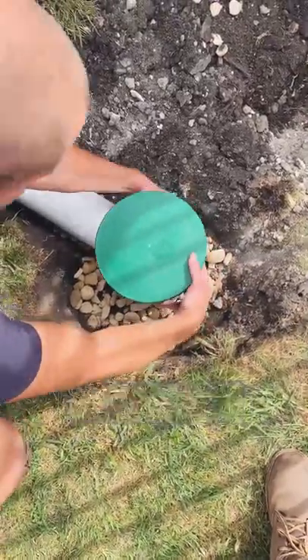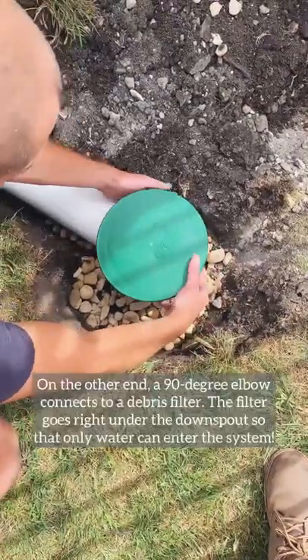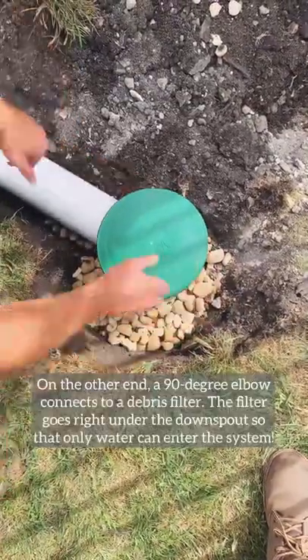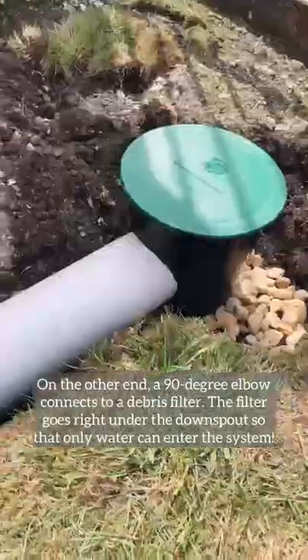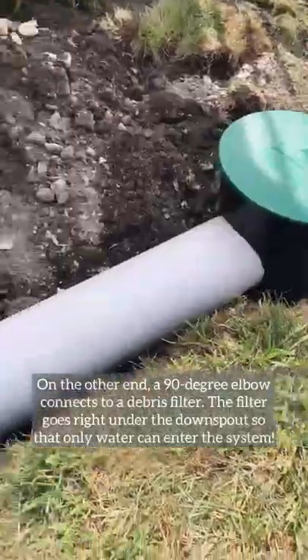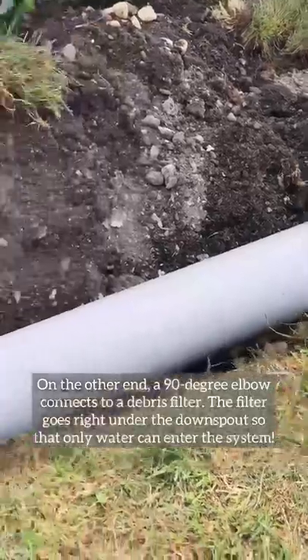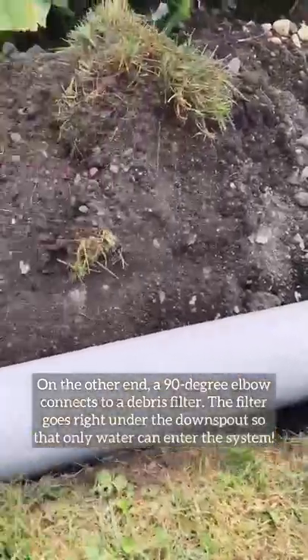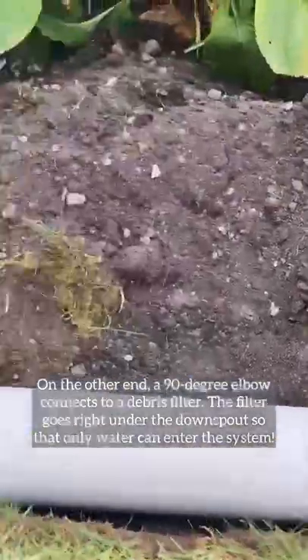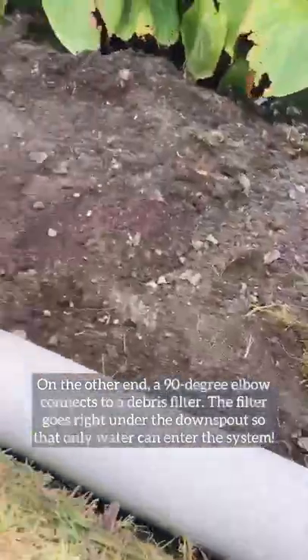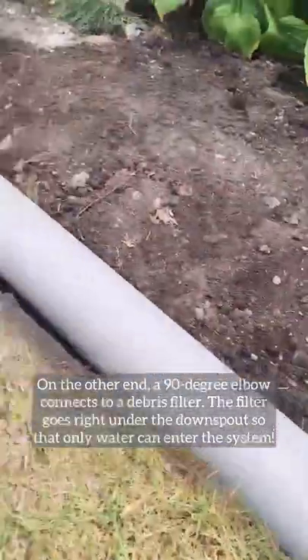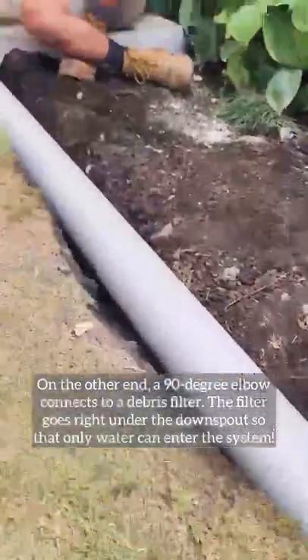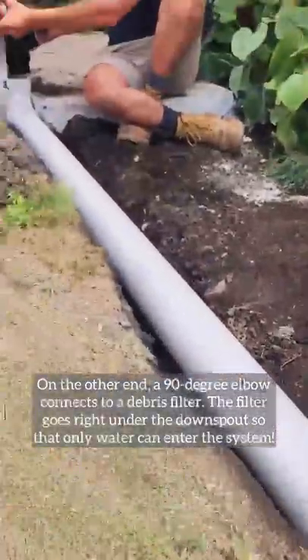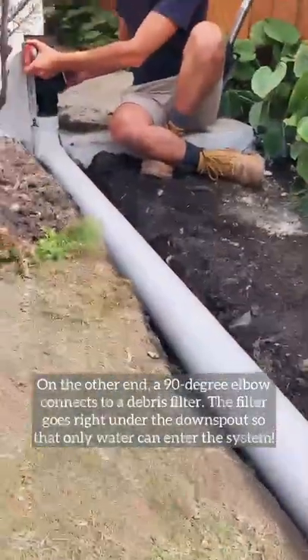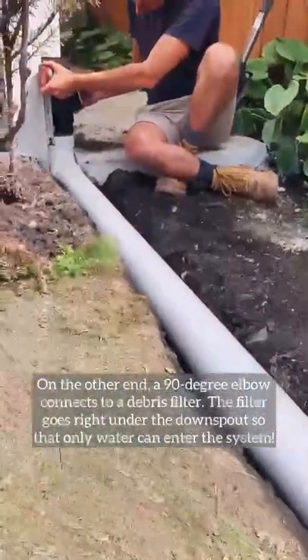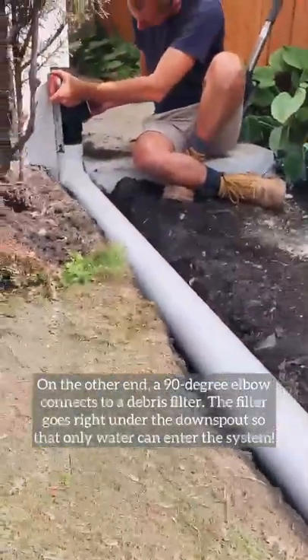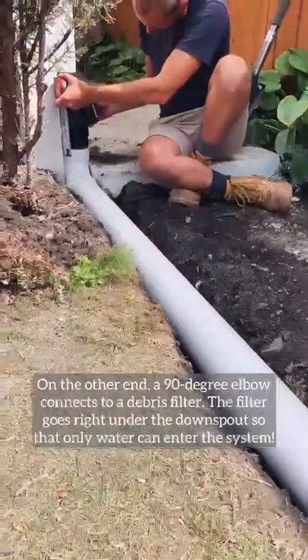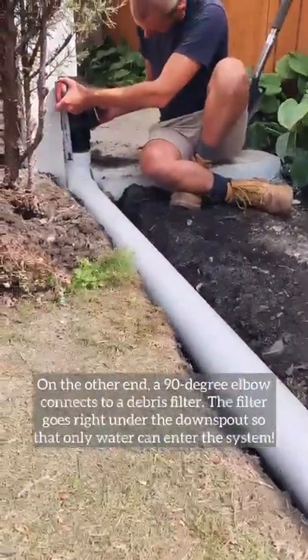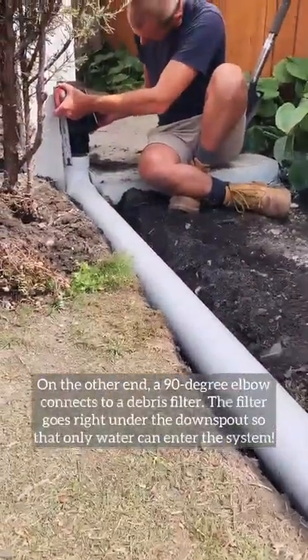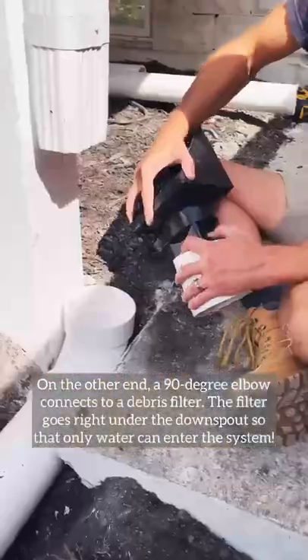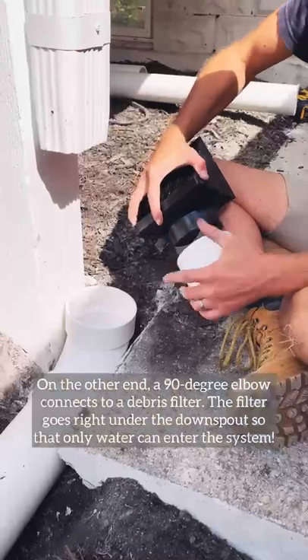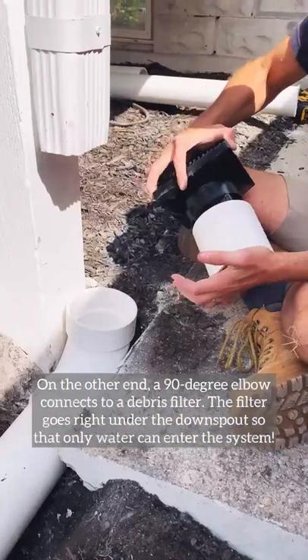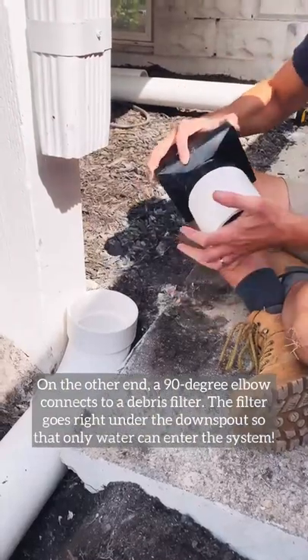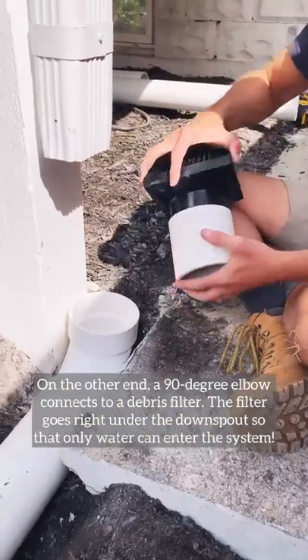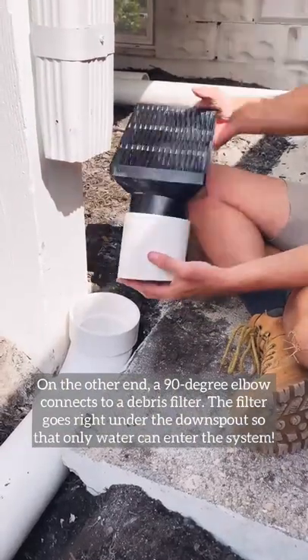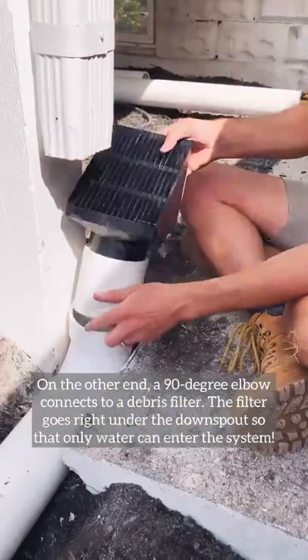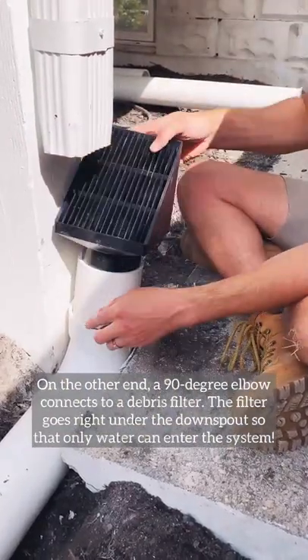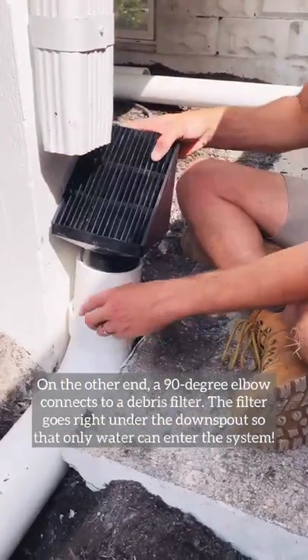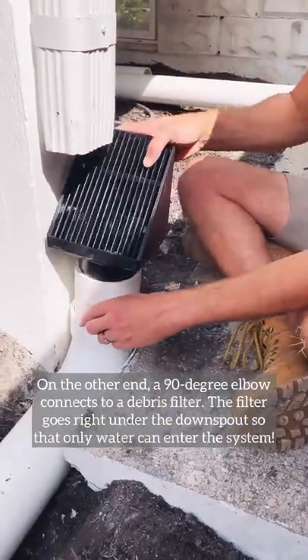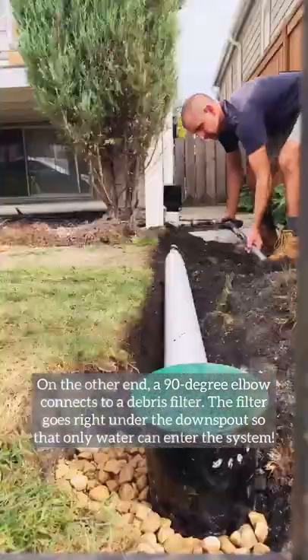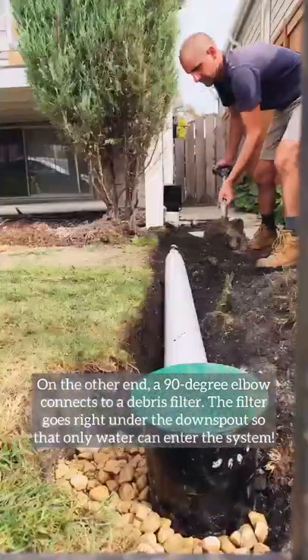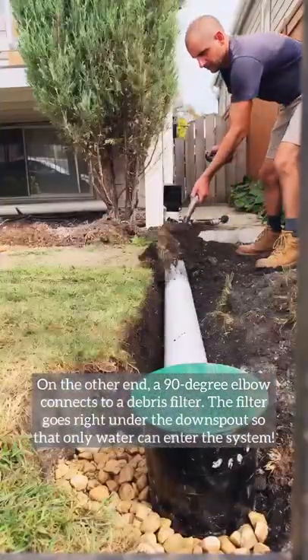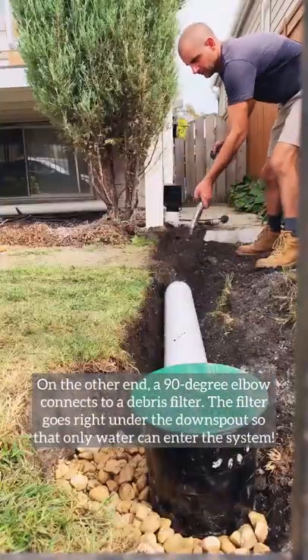On the other end we're adding a 90-degree elbow, and that is how we will install the debris filter. The debris filter goes right under the downspout so that only water can enter the system.